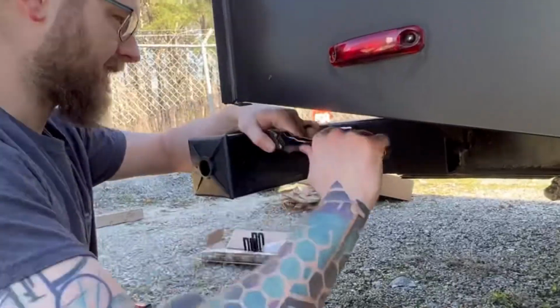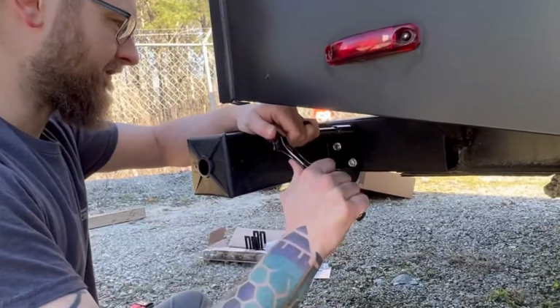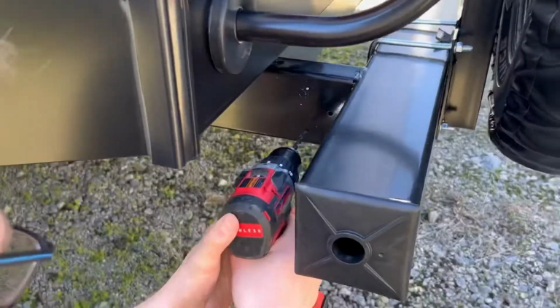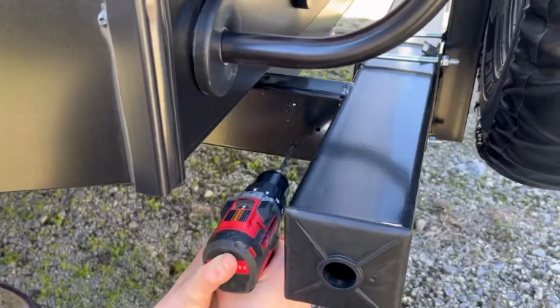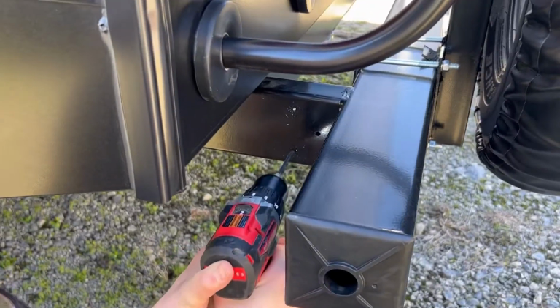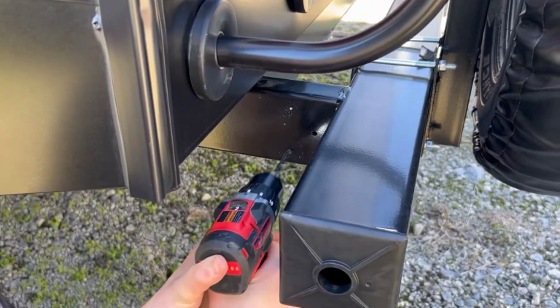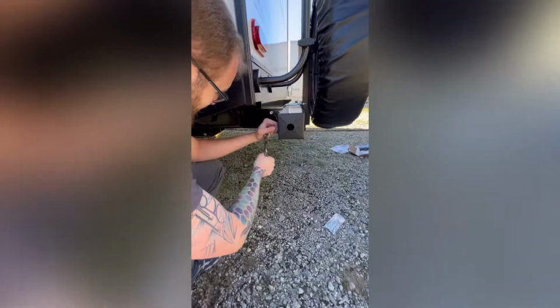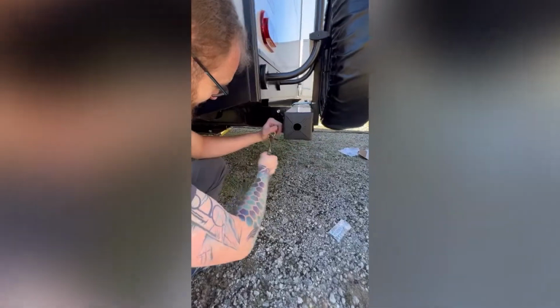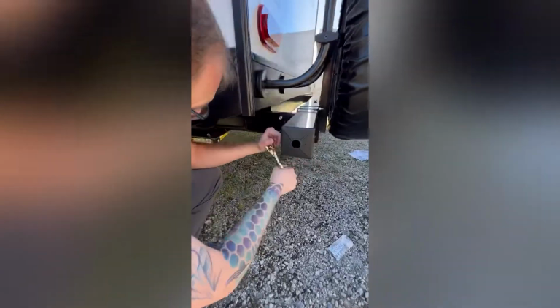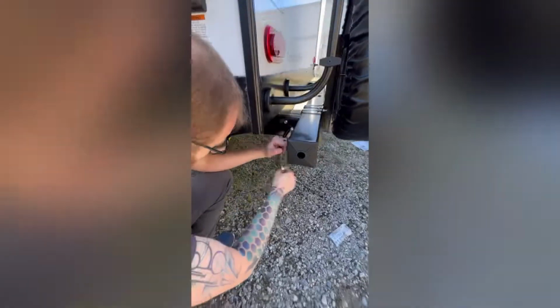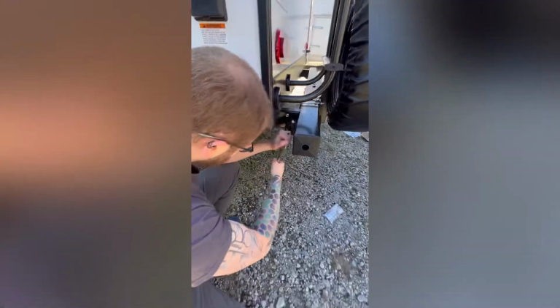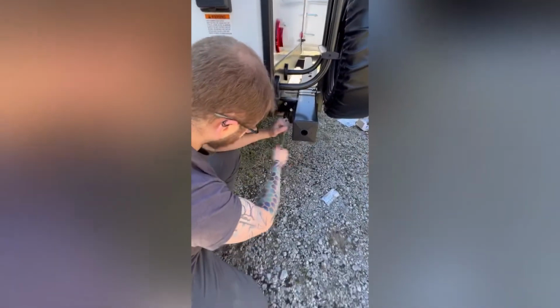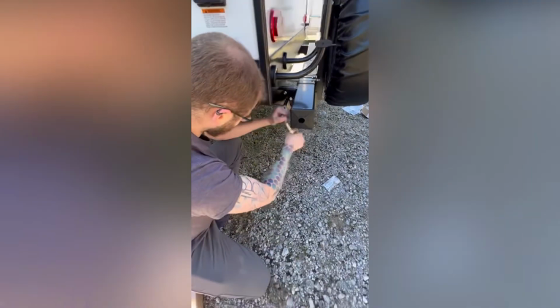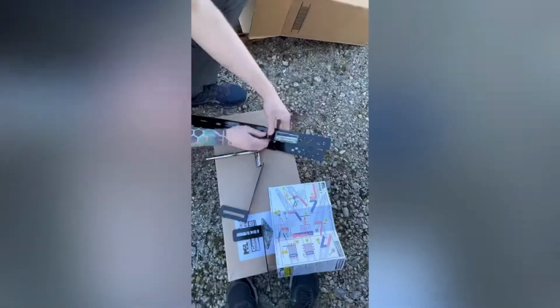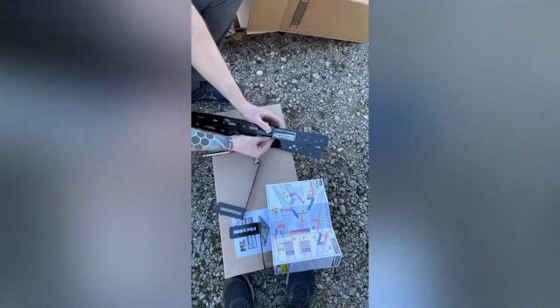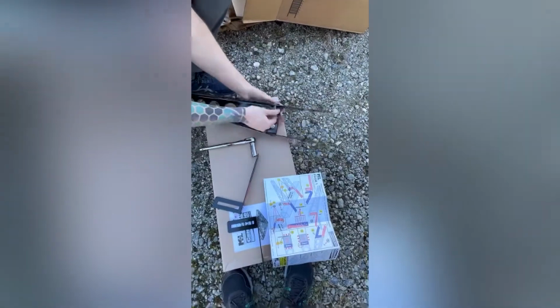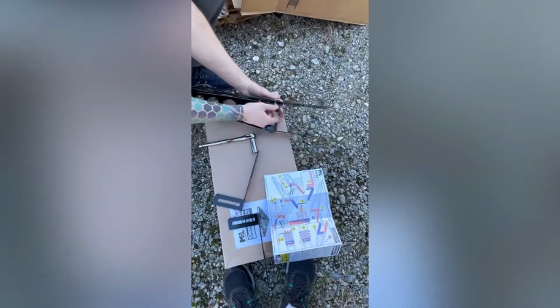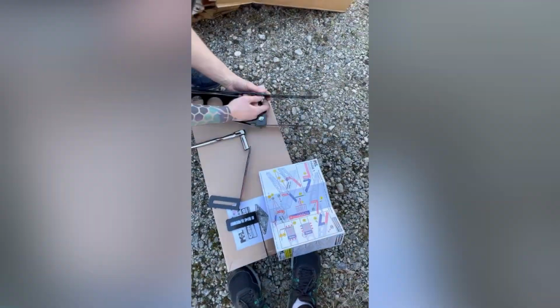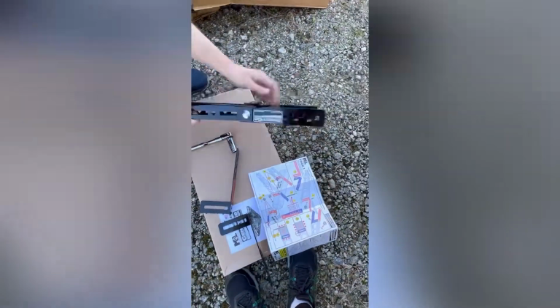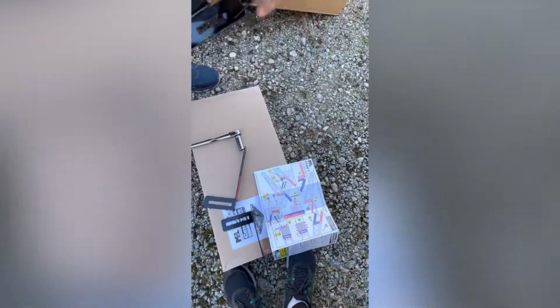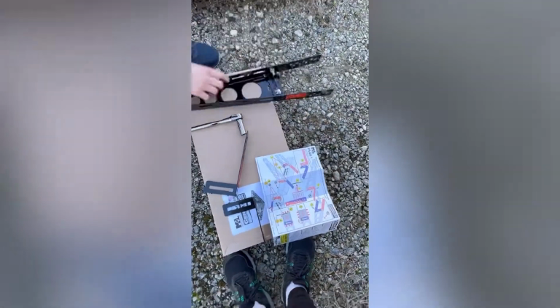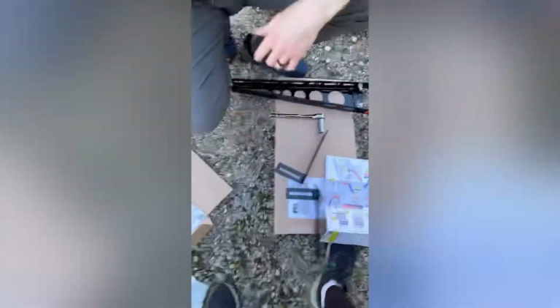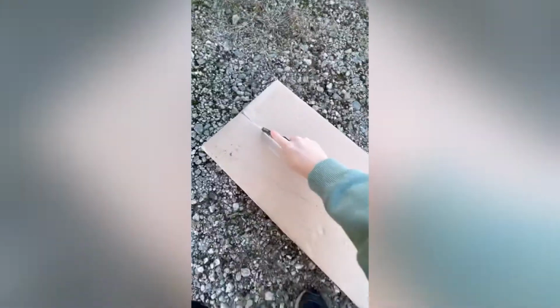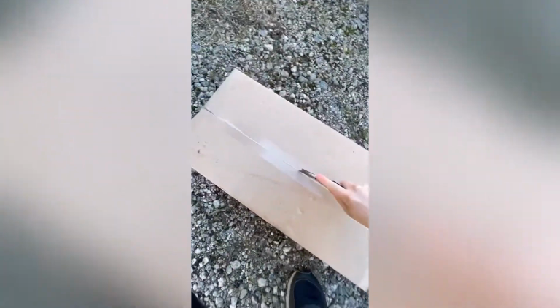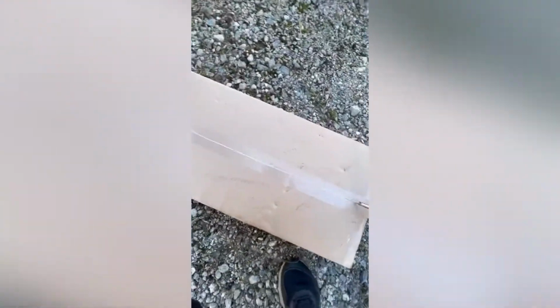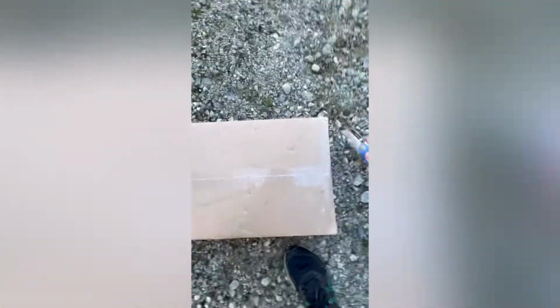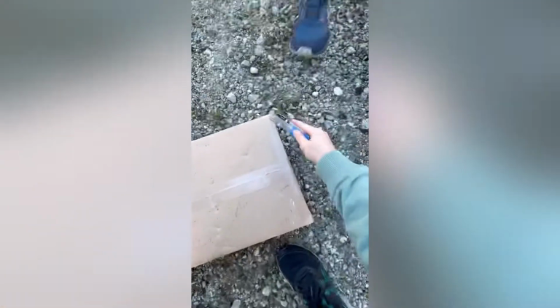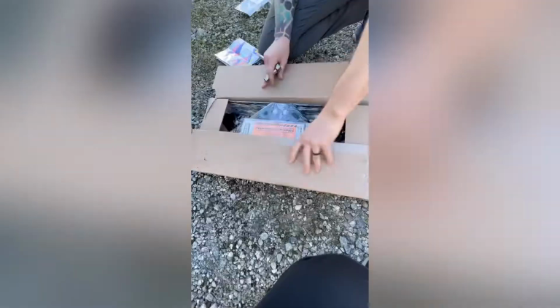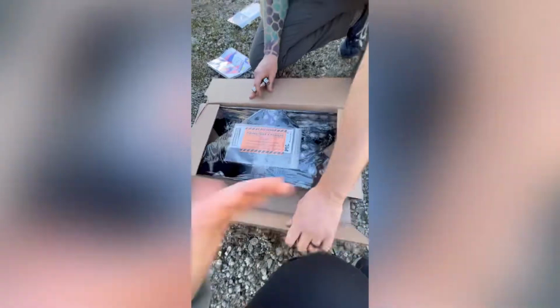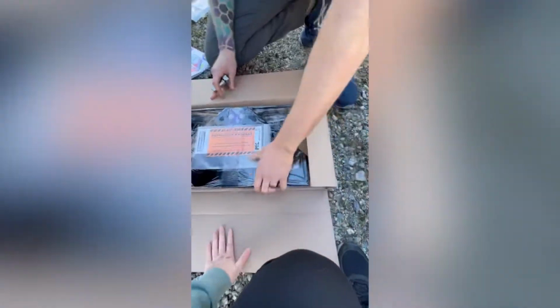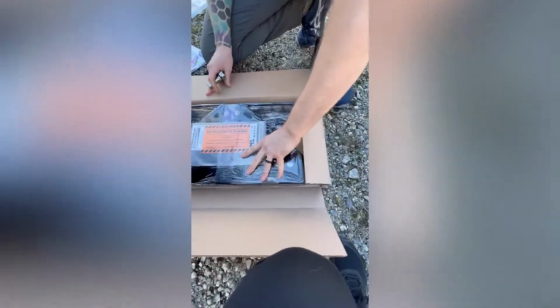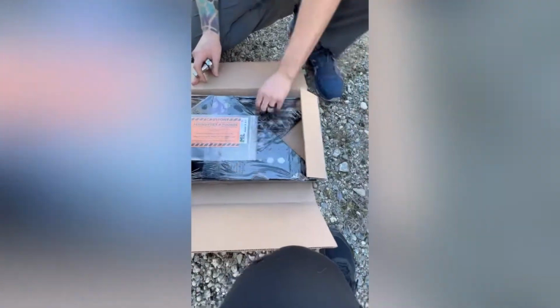Here's my amazing husband doing most of the heavy lifting at this point so I can film. I can also go into more details on the supports, the rack, and the generator on my YouTube channel — just let me know in the comments if you're interested.